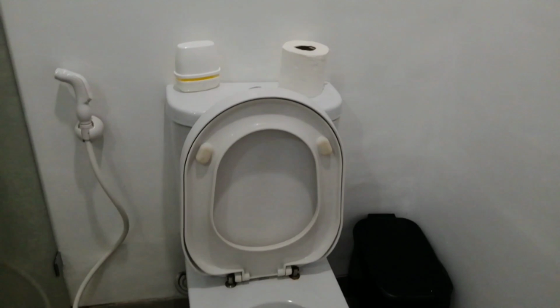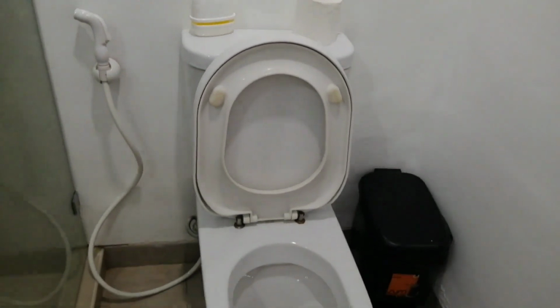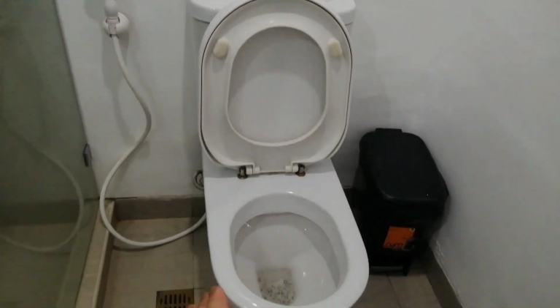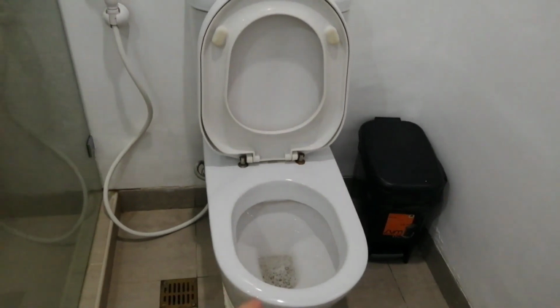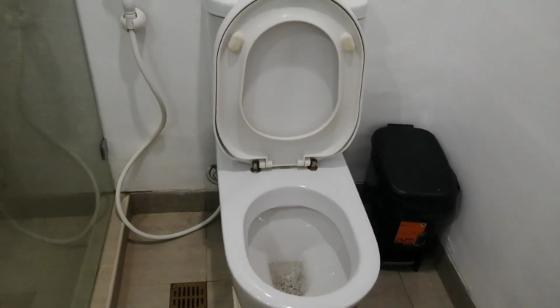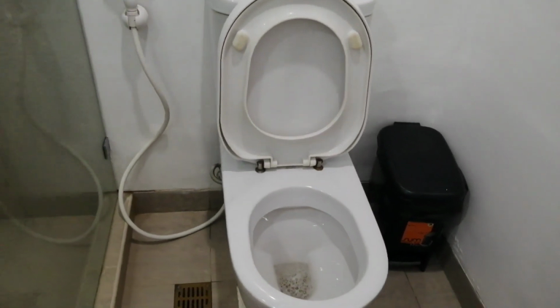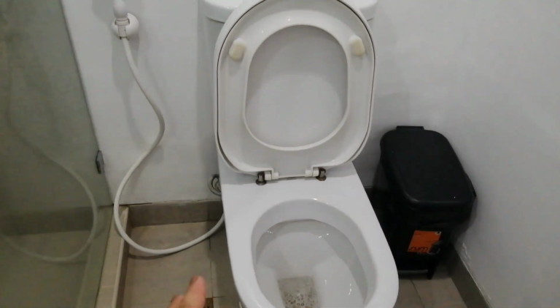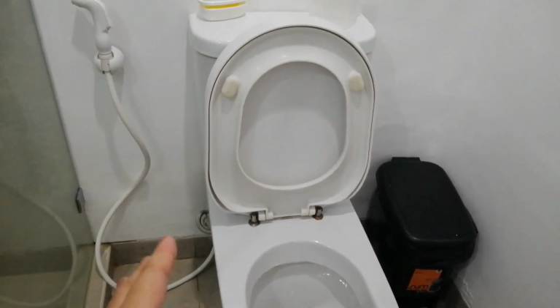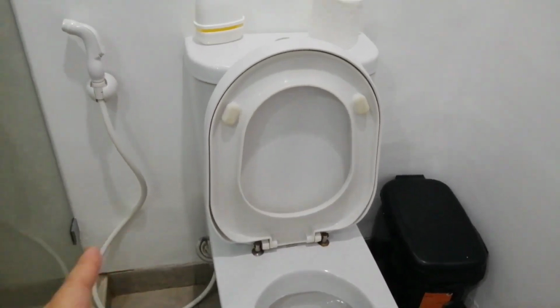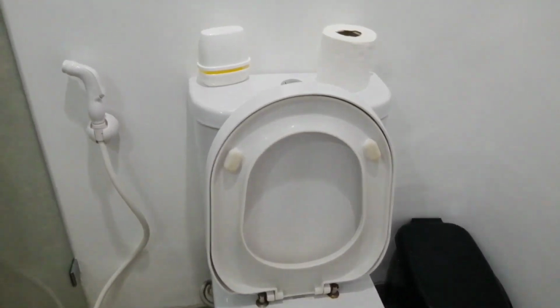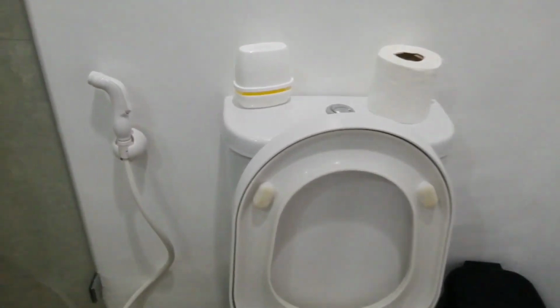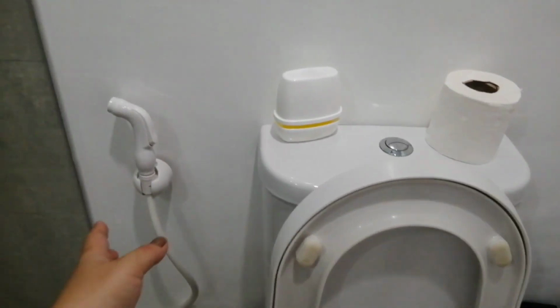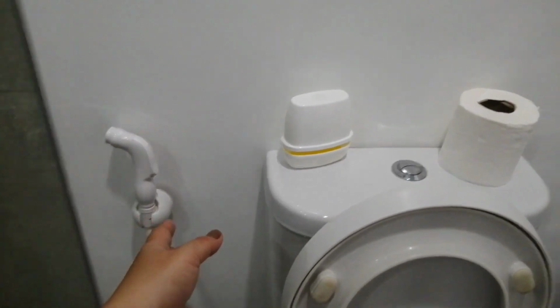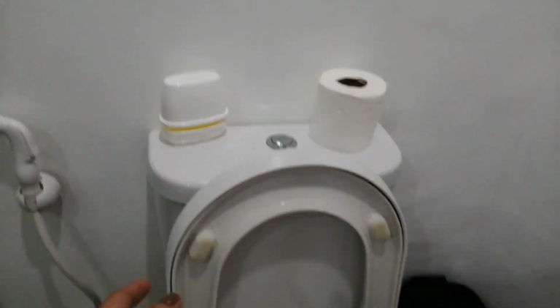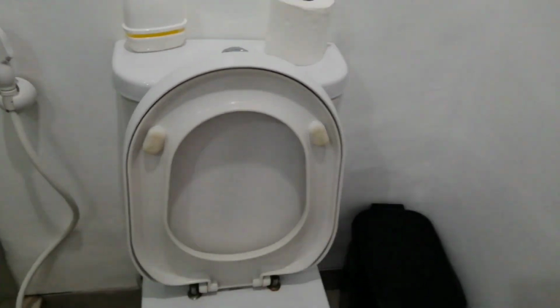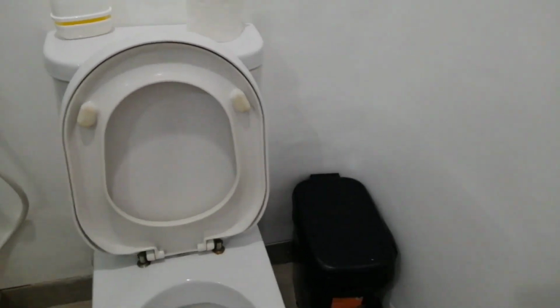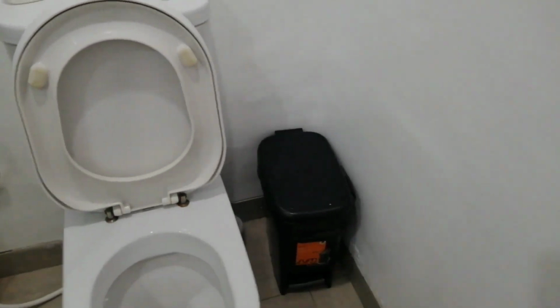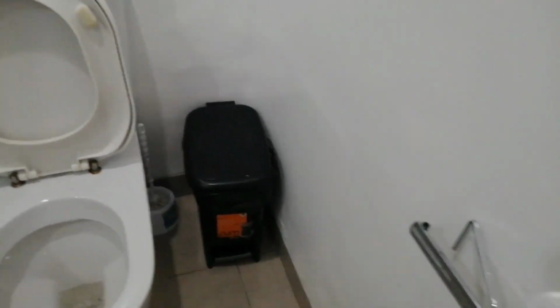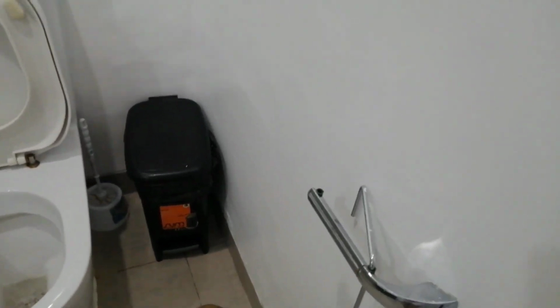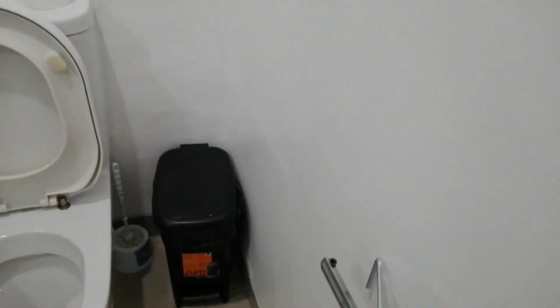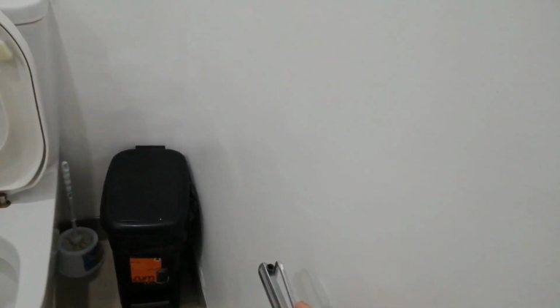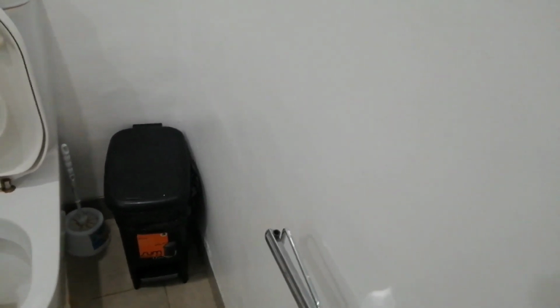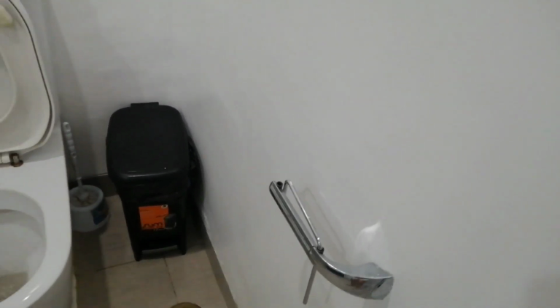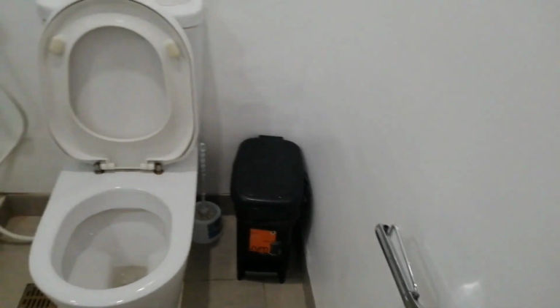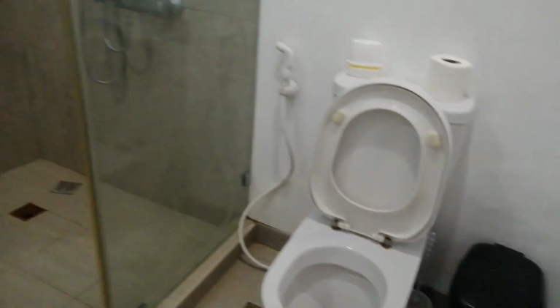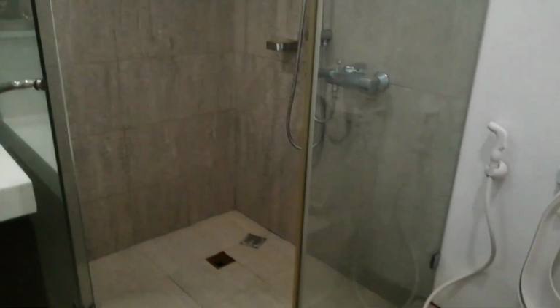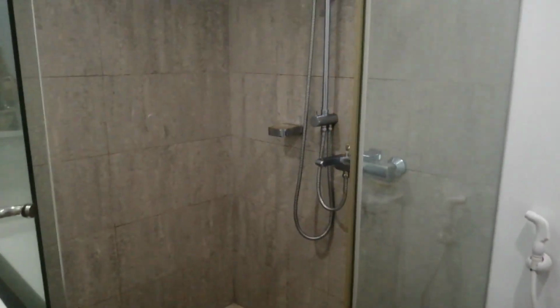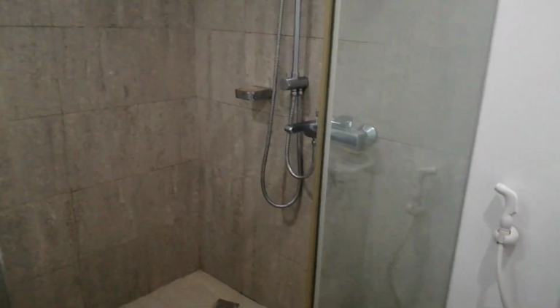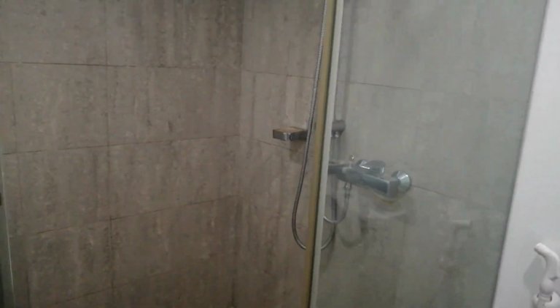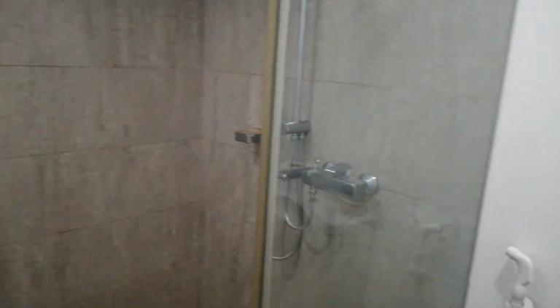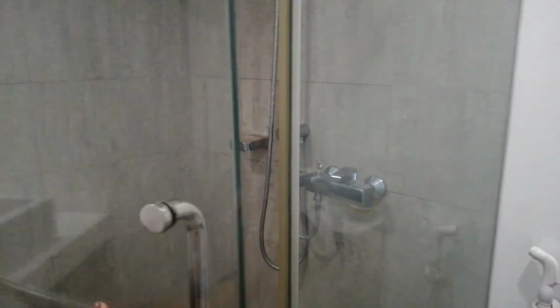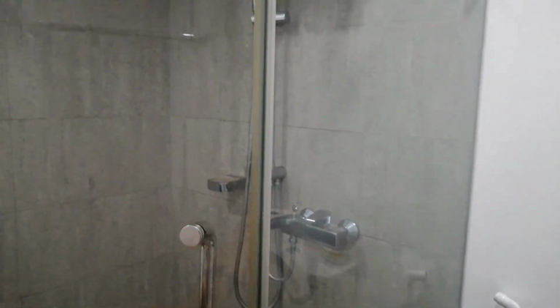Ito ang ating inidoro. May bidet. At napakalinis. May lagayan din ng tissue. Ito ang ating comfort room.